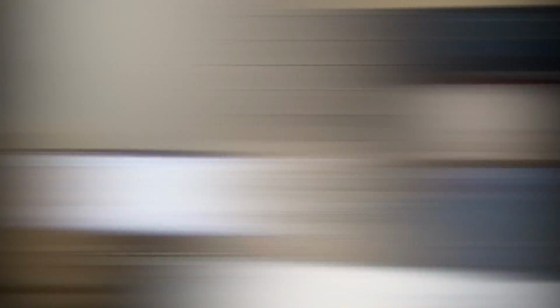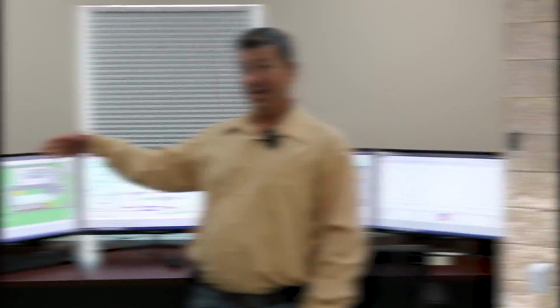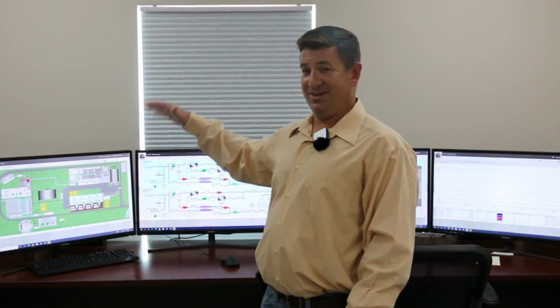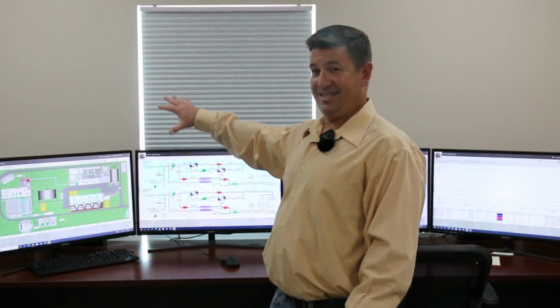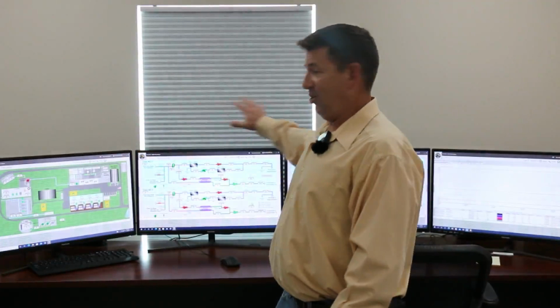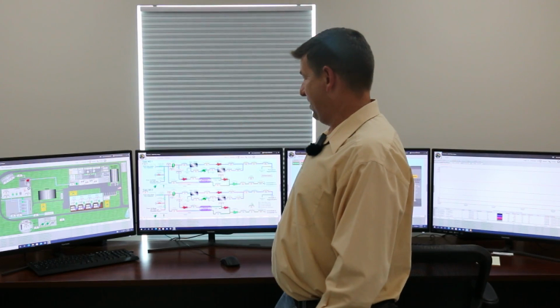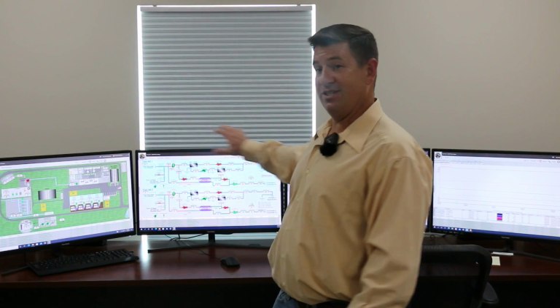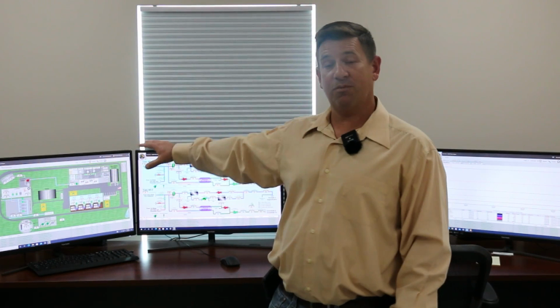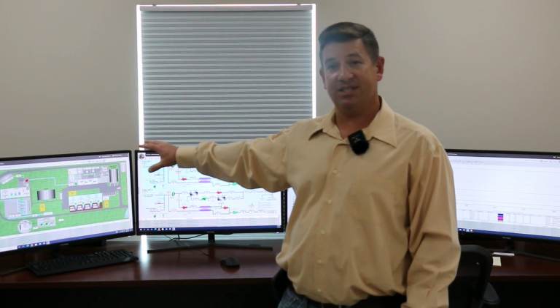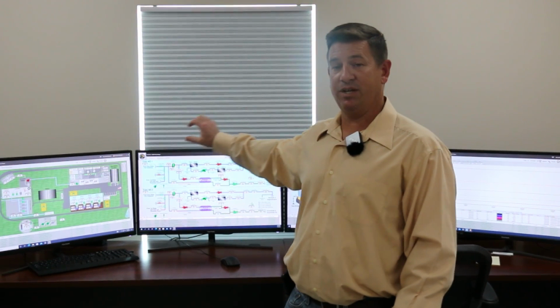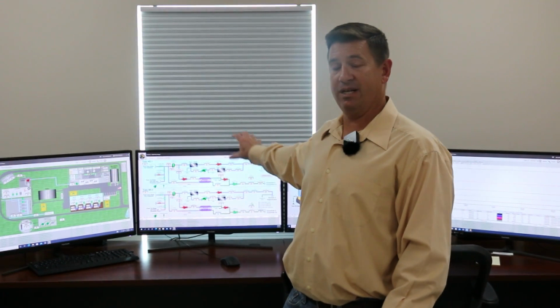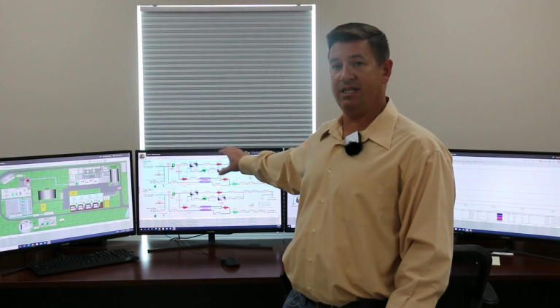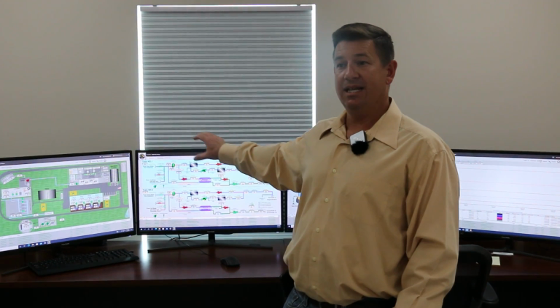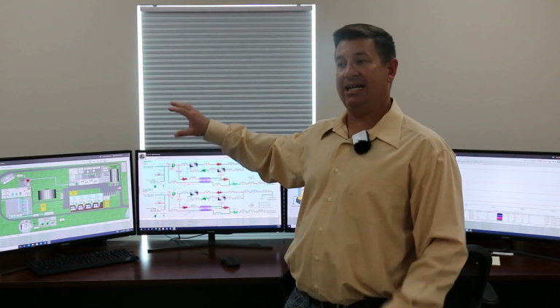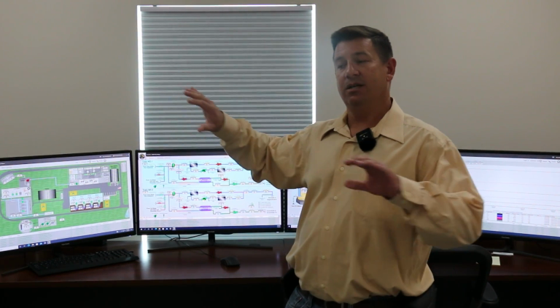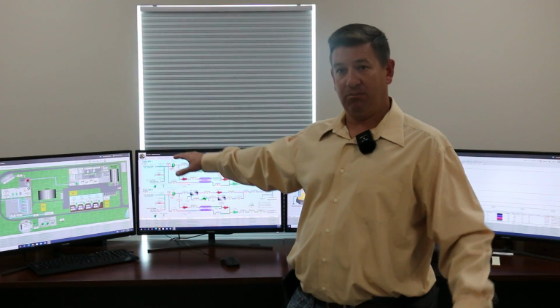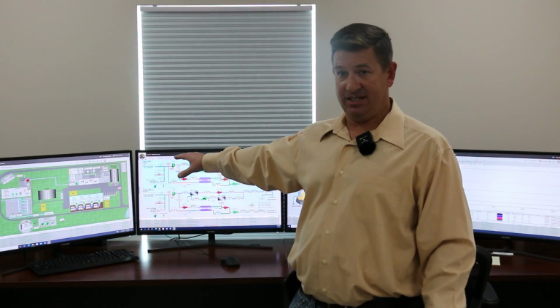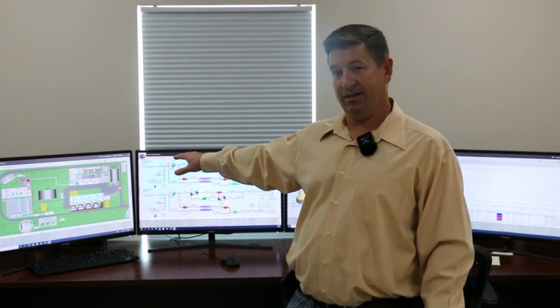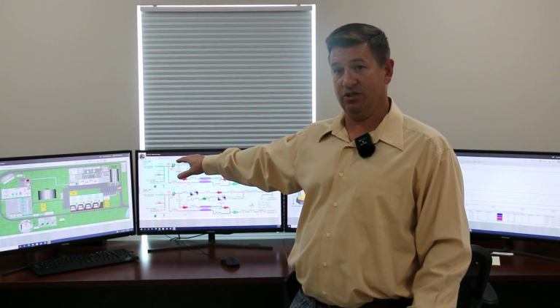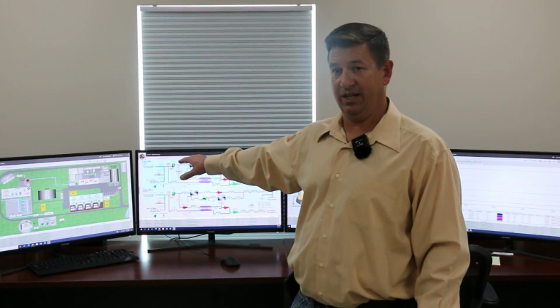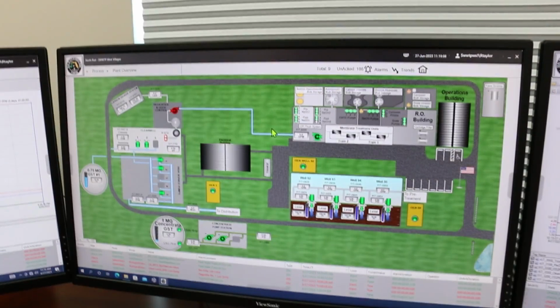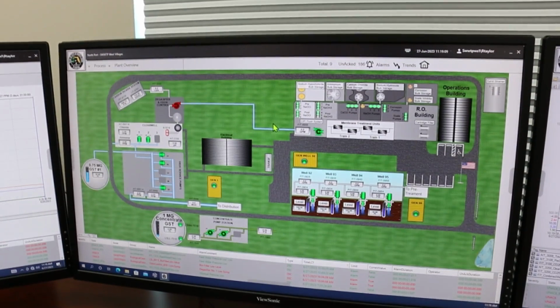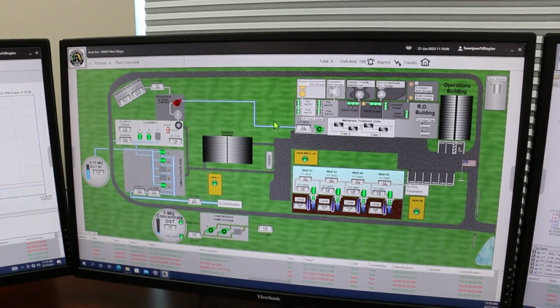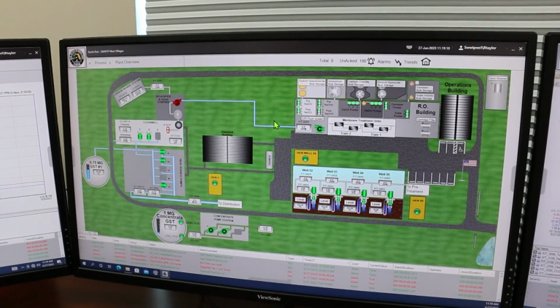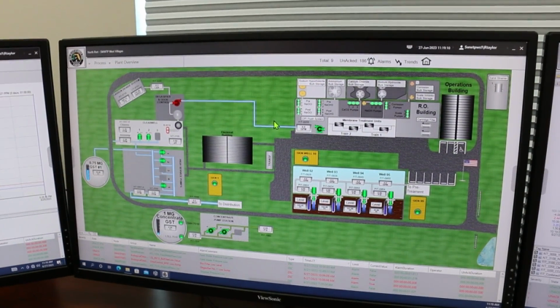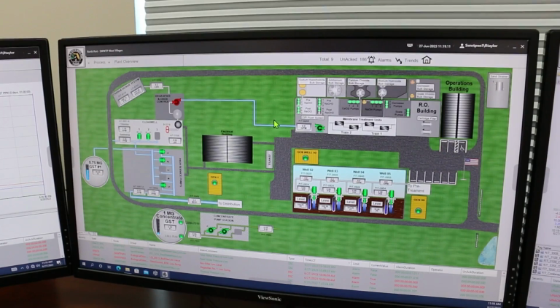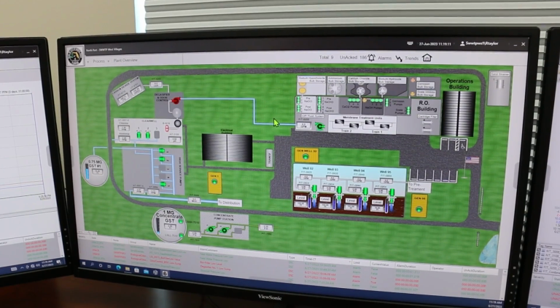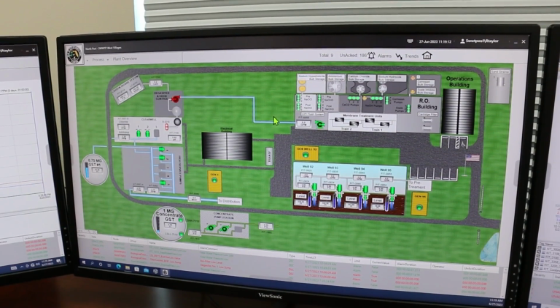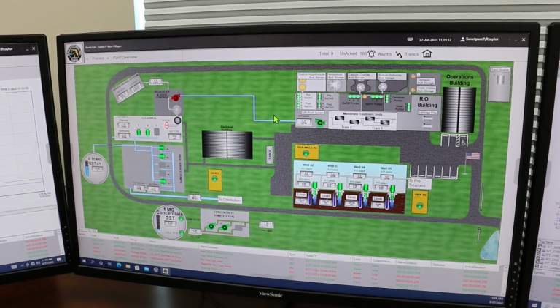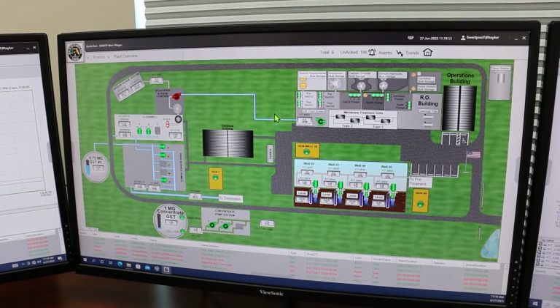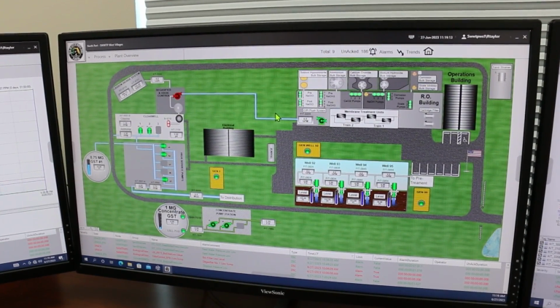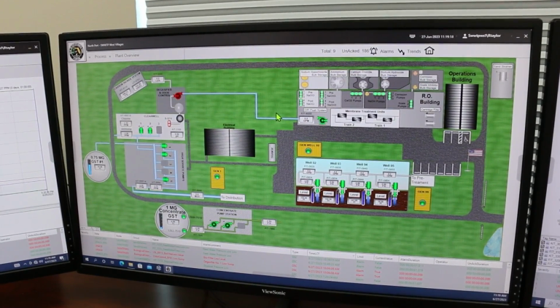What we have here is all our monitors for the different processes. We can oversee the entire plant process right here at this control center. We can watch and monitor our chemicals, the RO membranes, and the trains that are running — we can see those right on the screen.